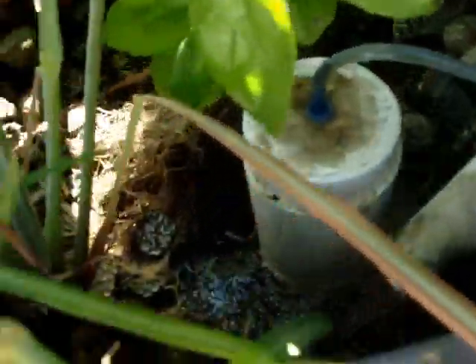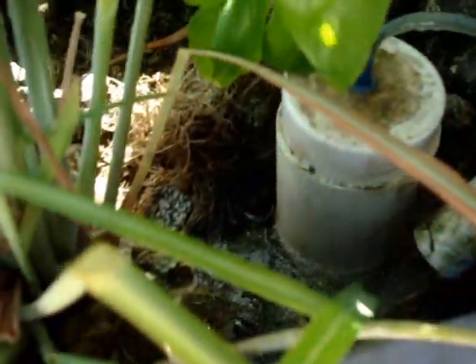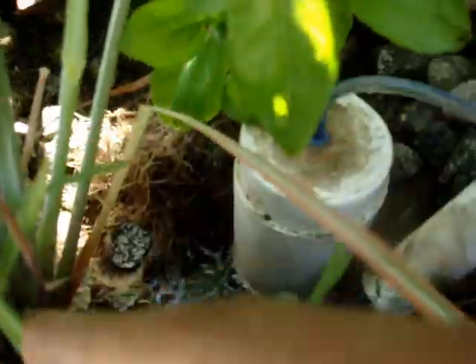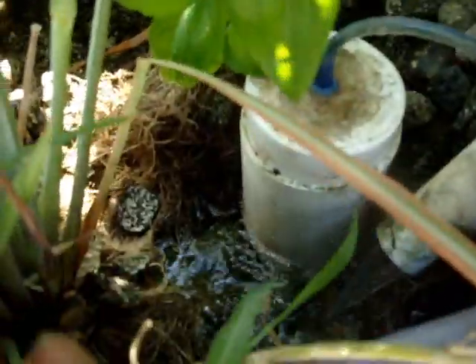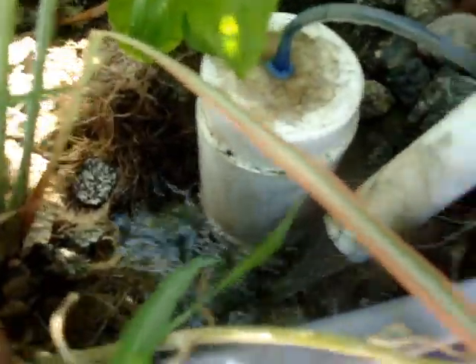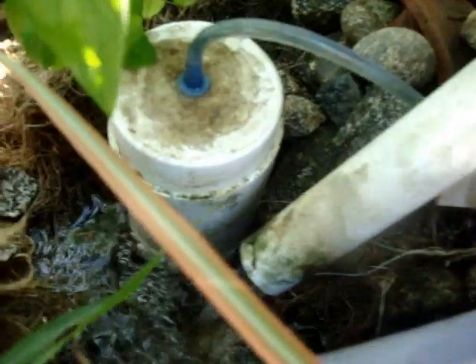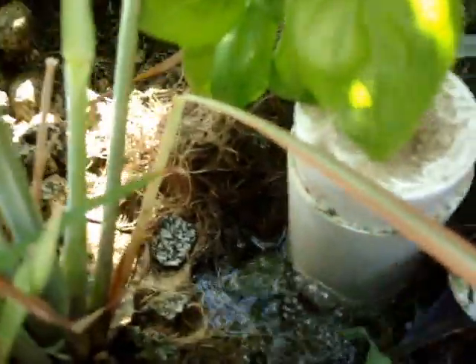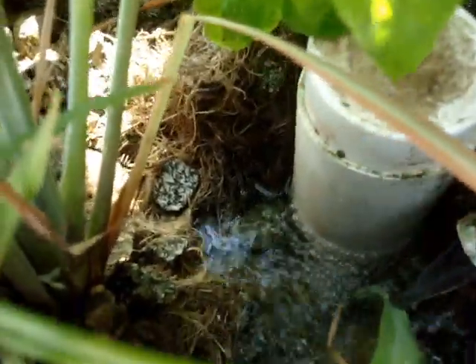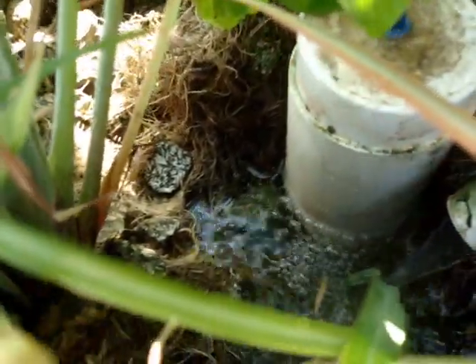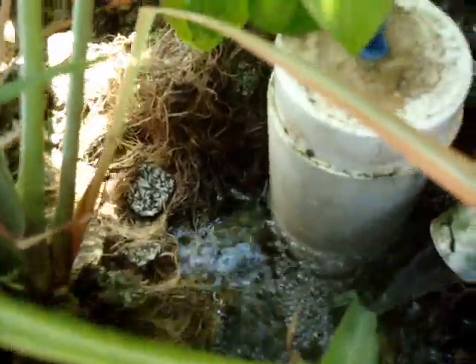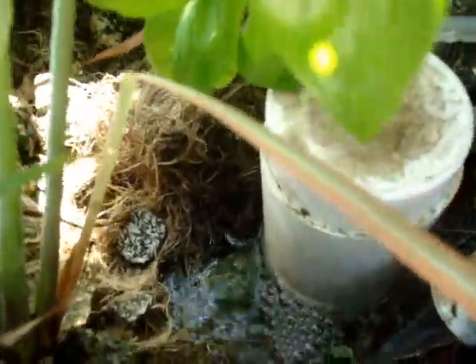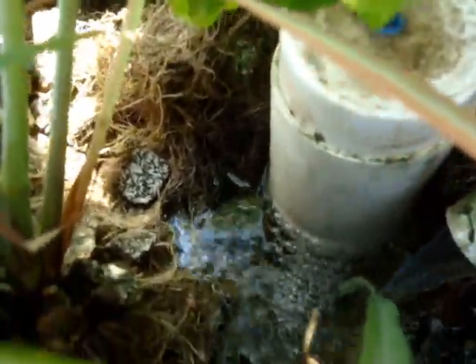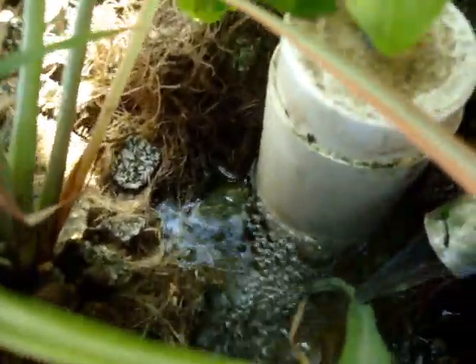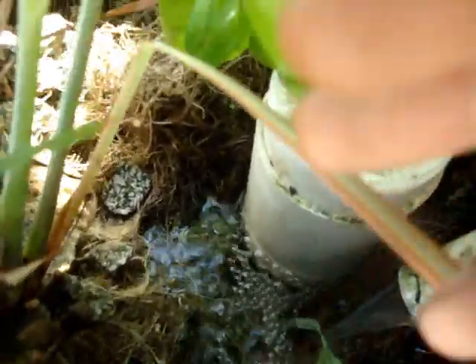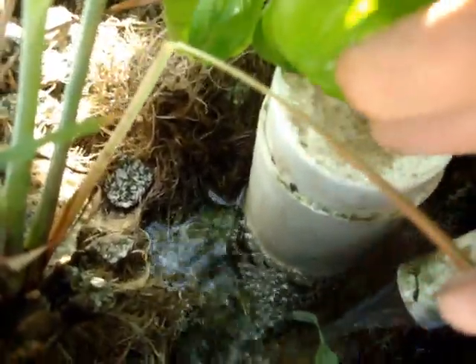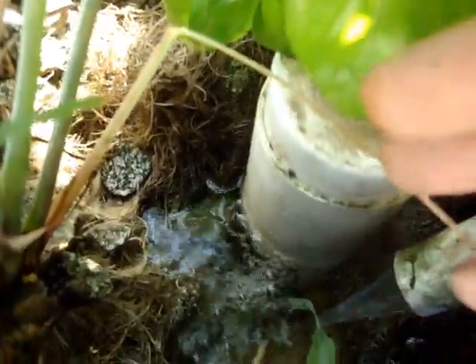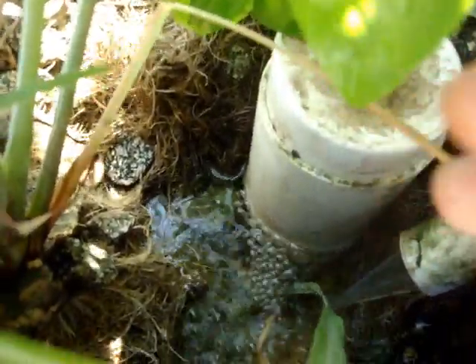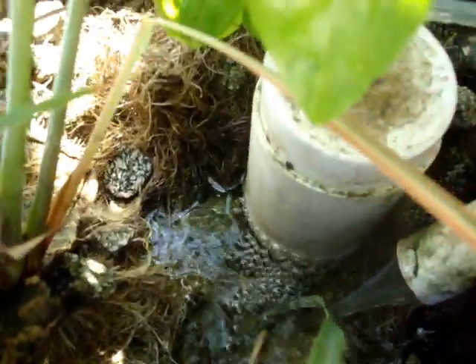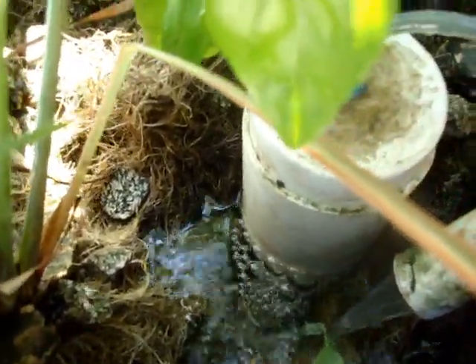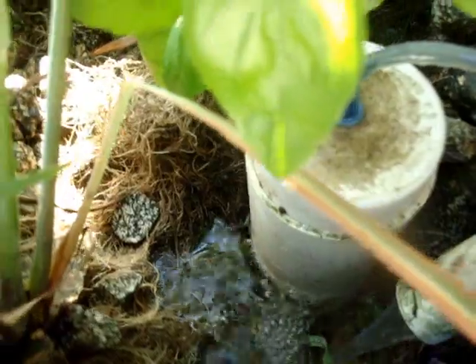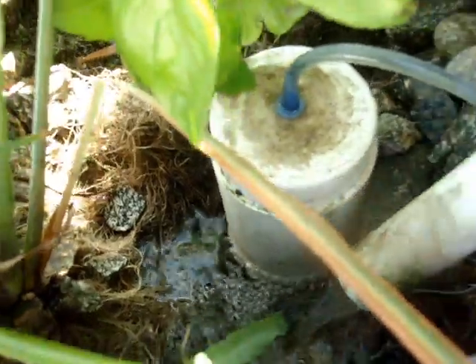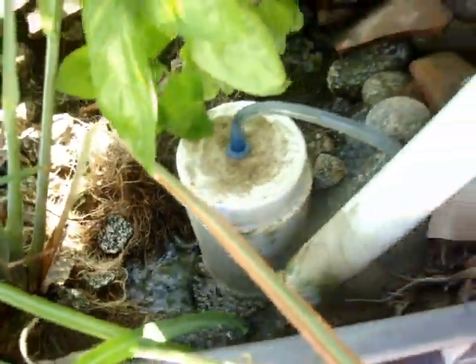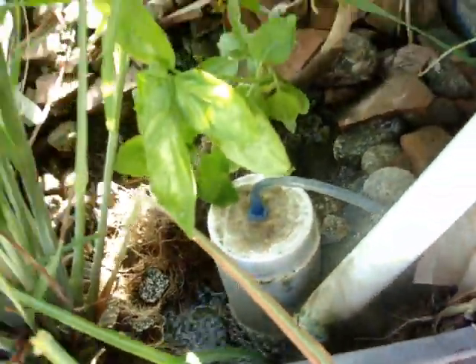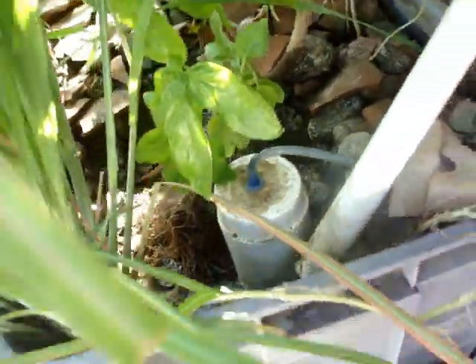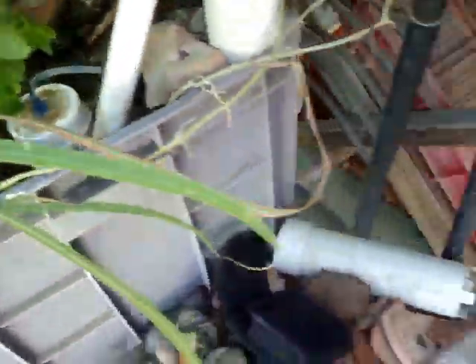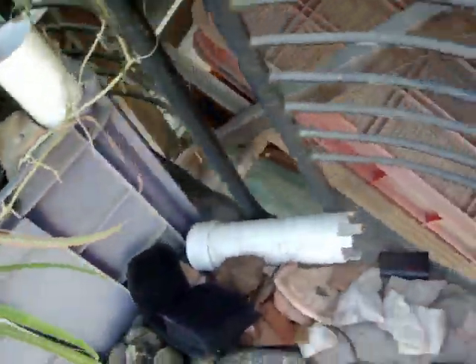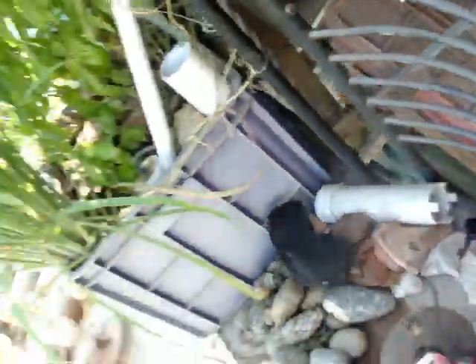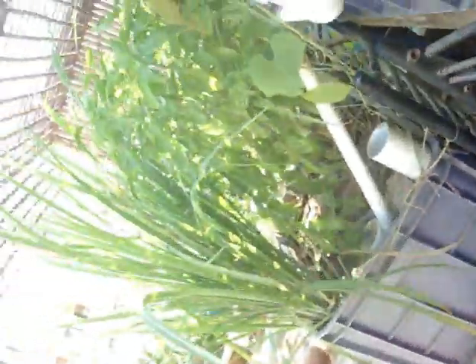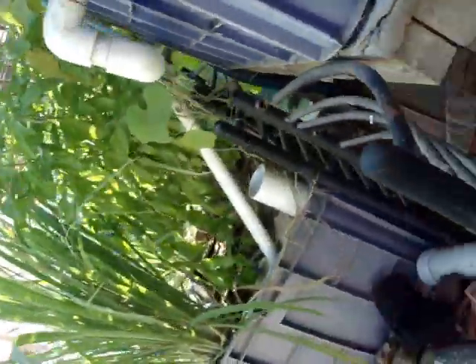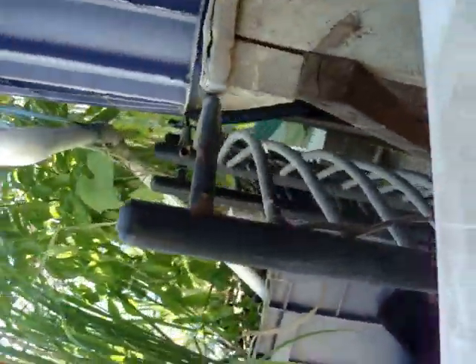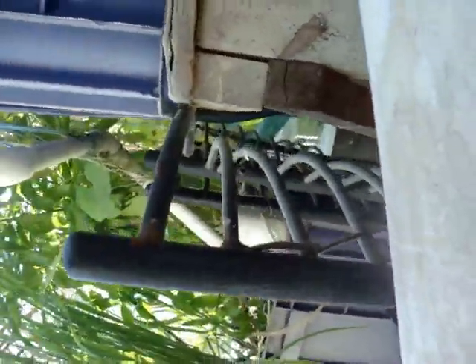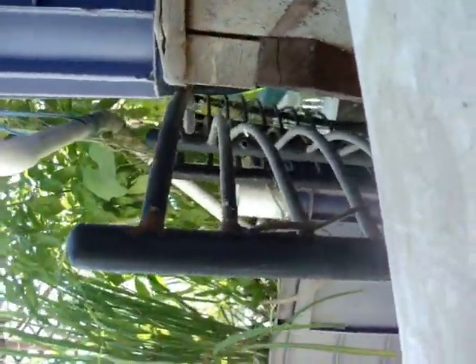Now dug up here, you can have a look at what the roots of it look like. Though I'm in the middle of a flood cycle, all you can make out down there is roots. I'll show you guys that in just a bit — I'm going to pull that plant out and have a look at it.